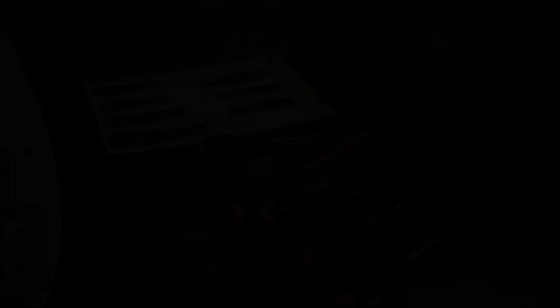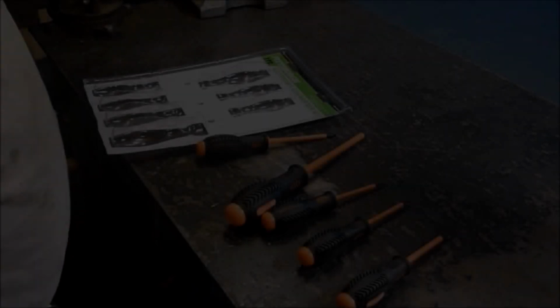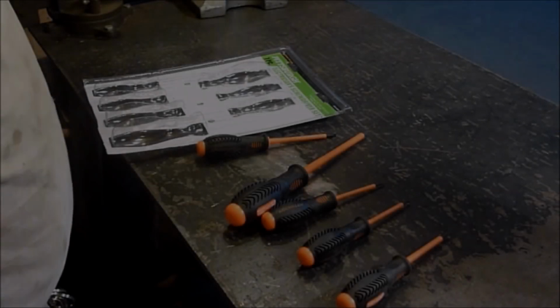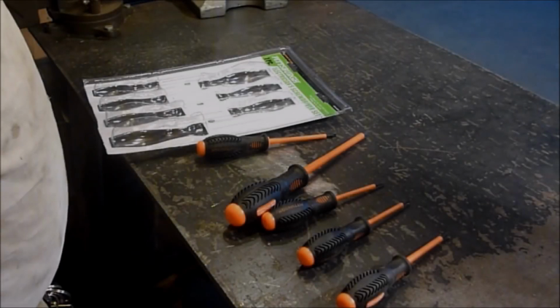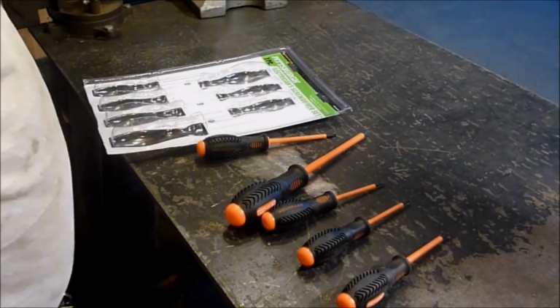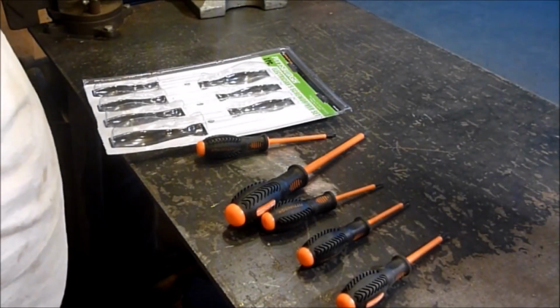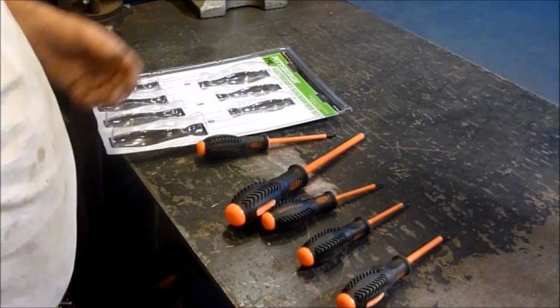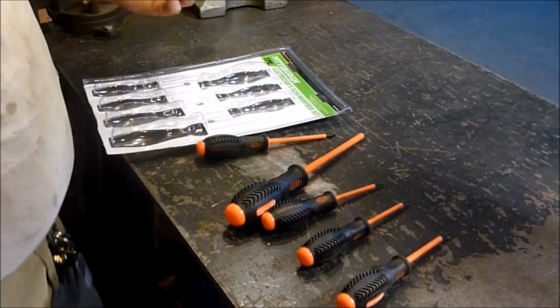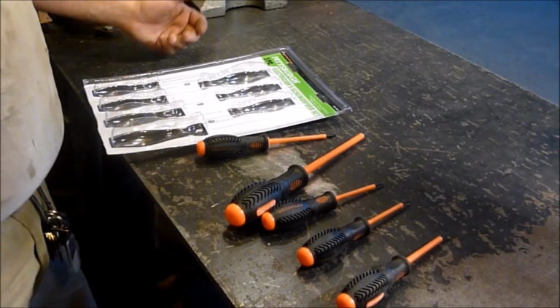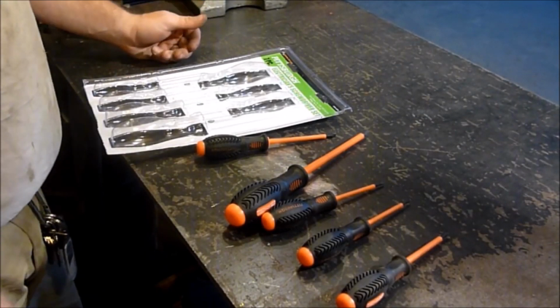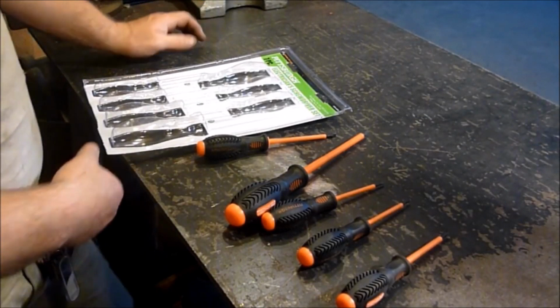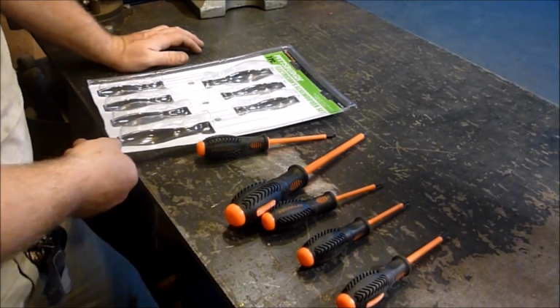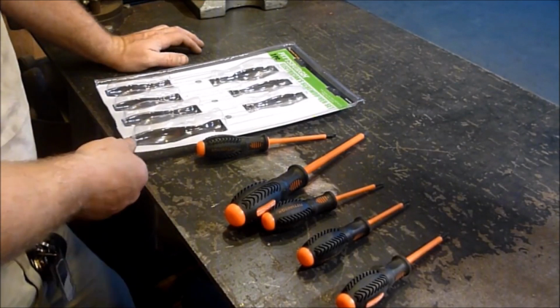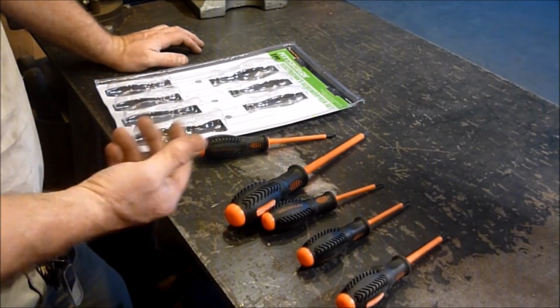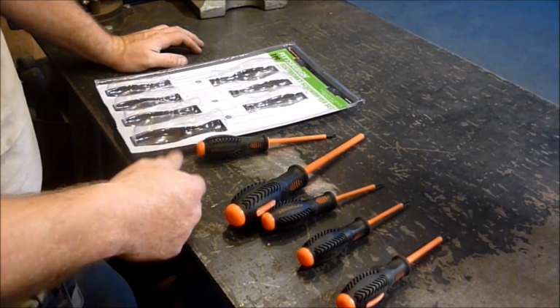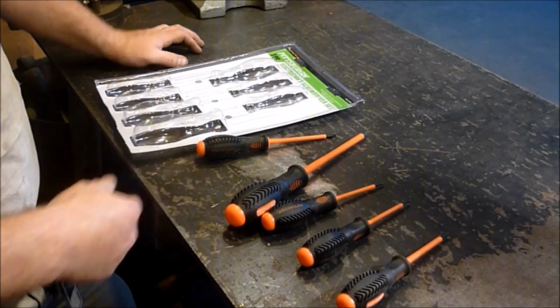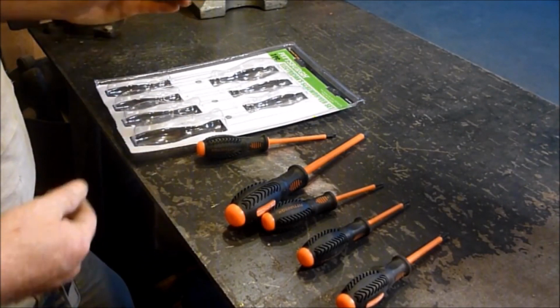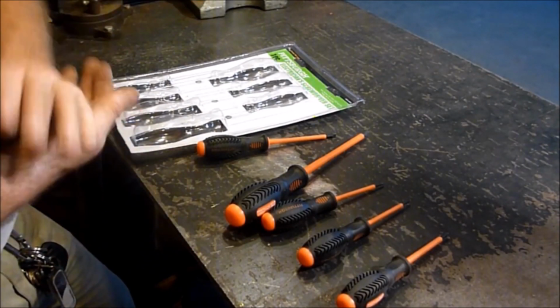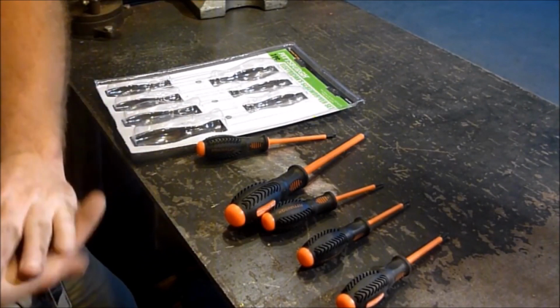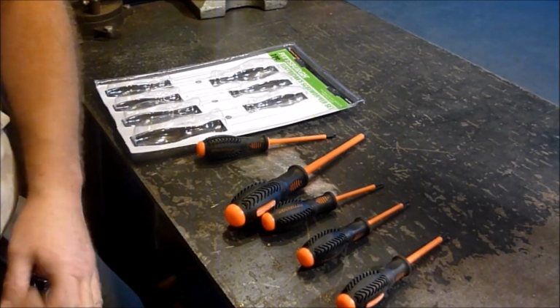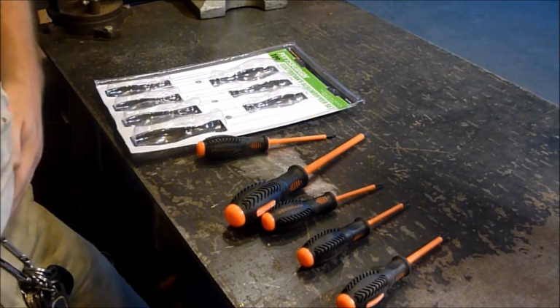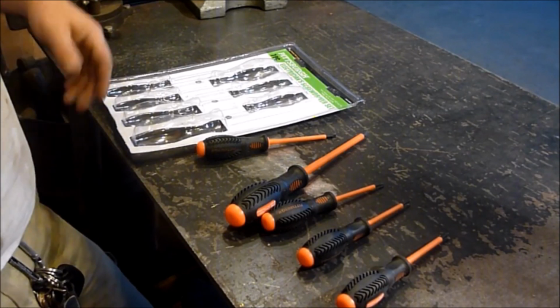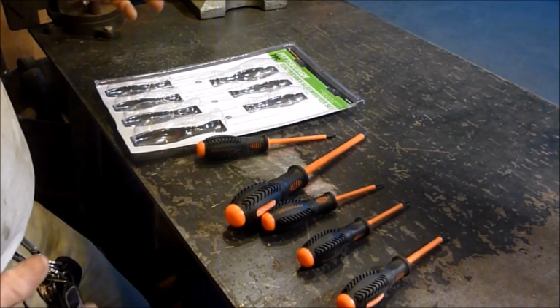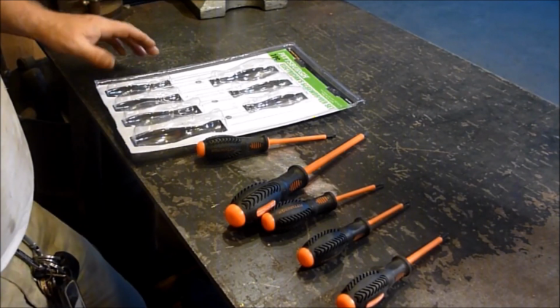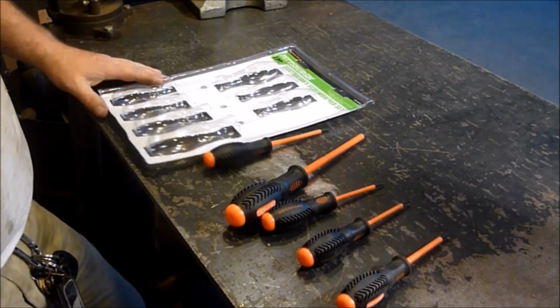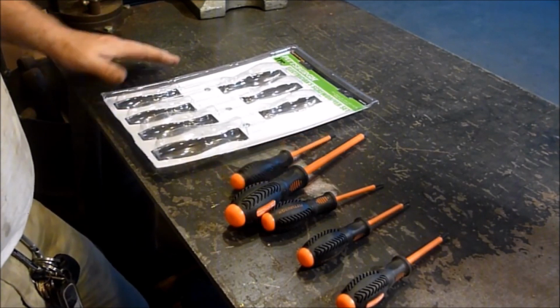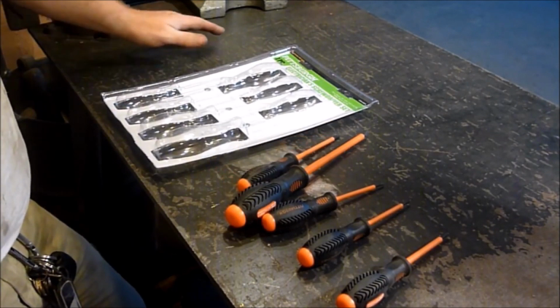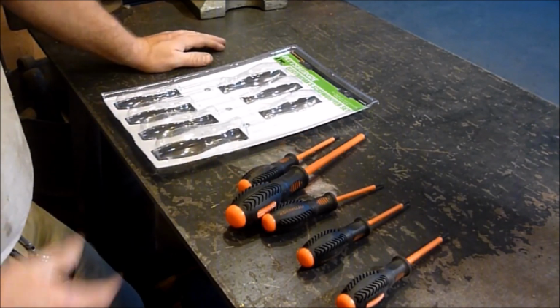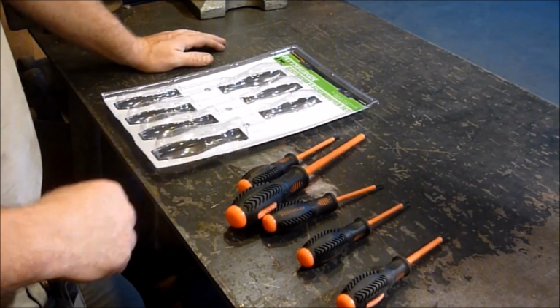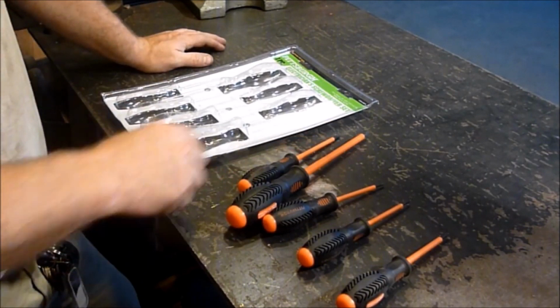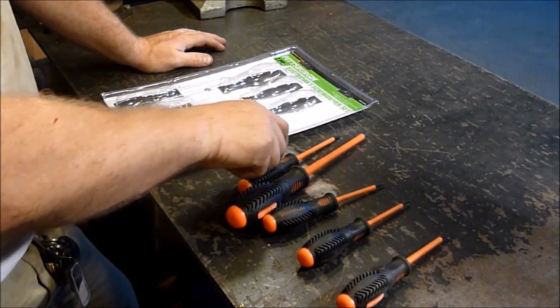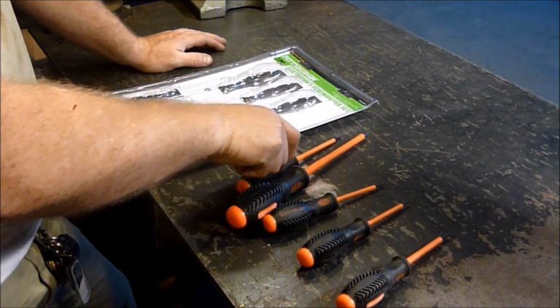Hey YouTube, Sam here. Well, I just got a new tool. Nothing I really need. I don't need any more screwdrivers. But here's the deal.